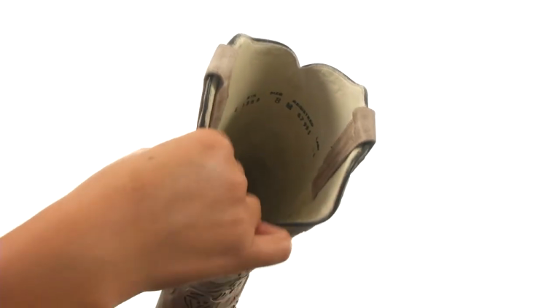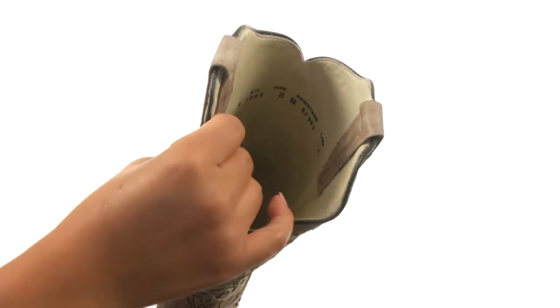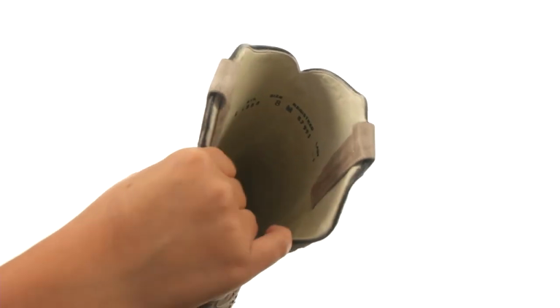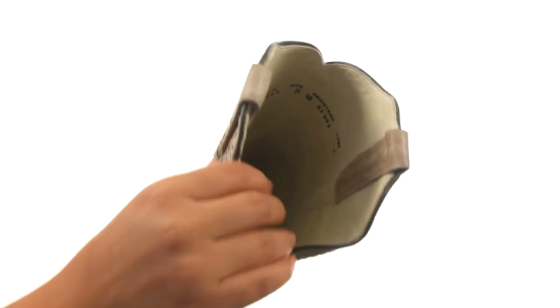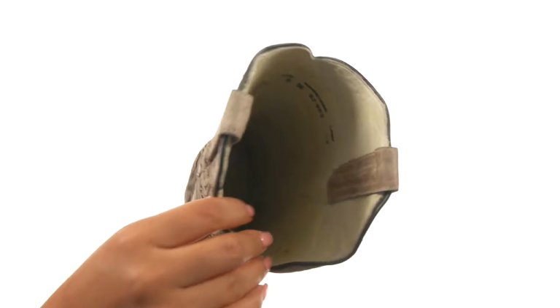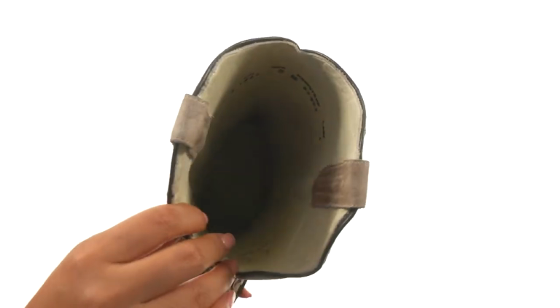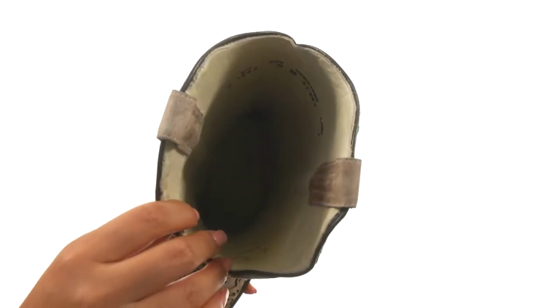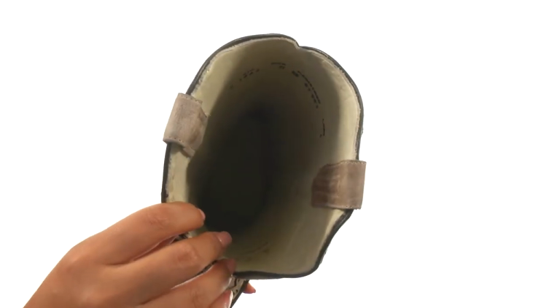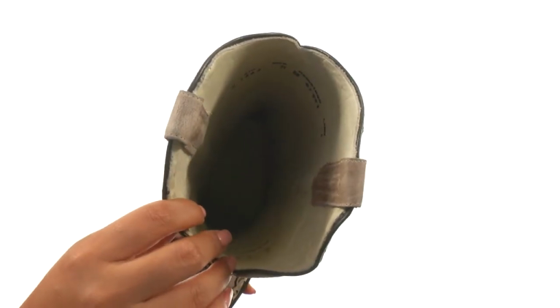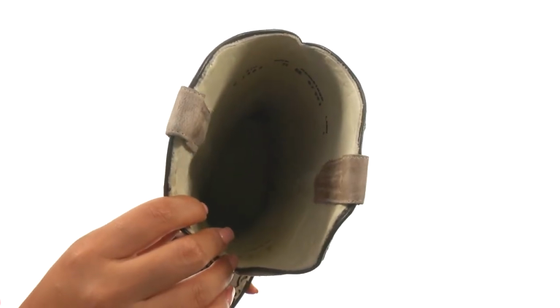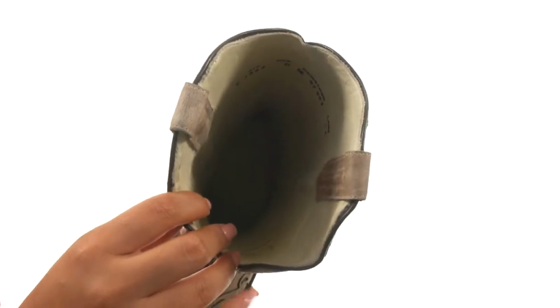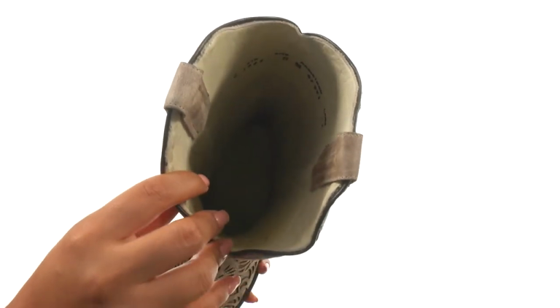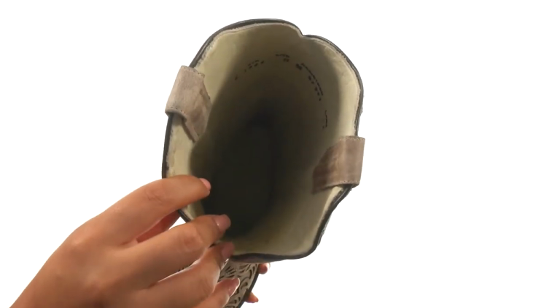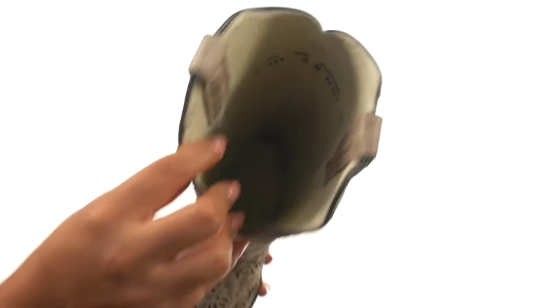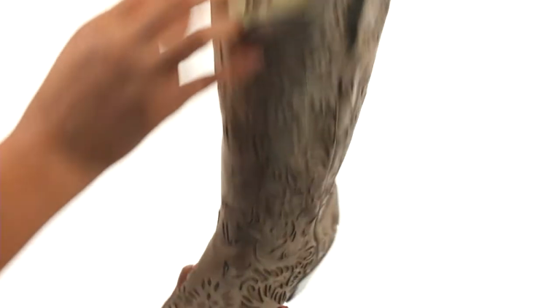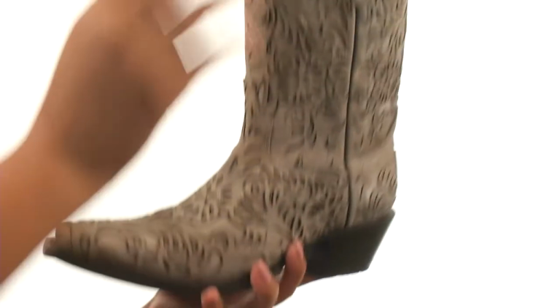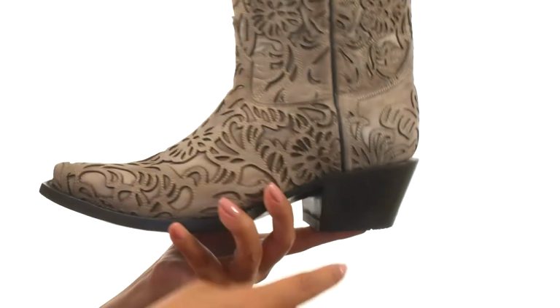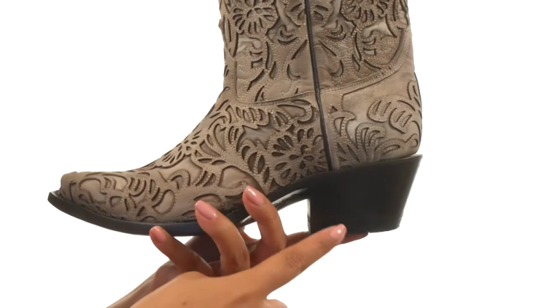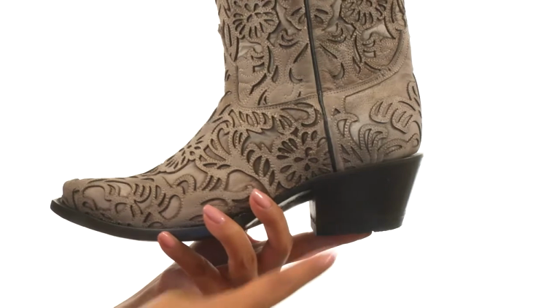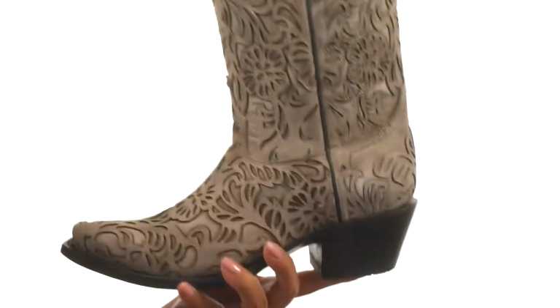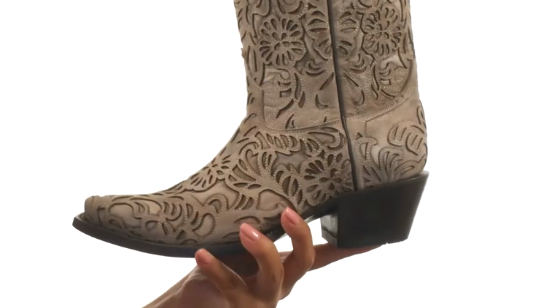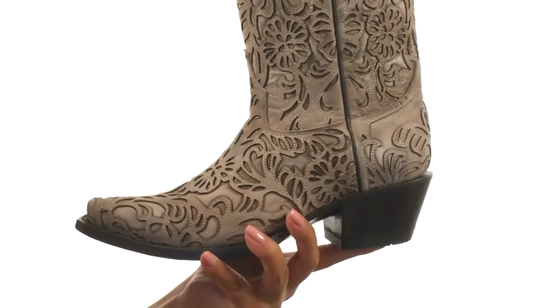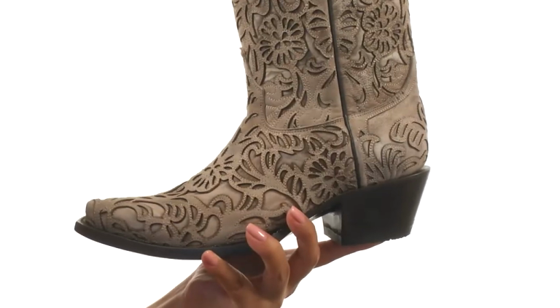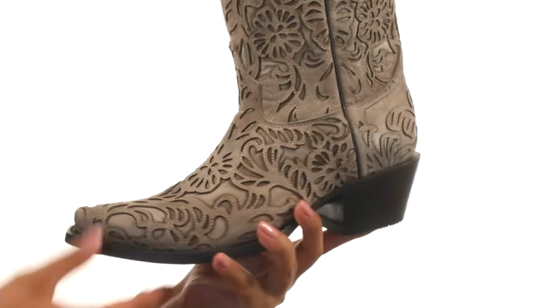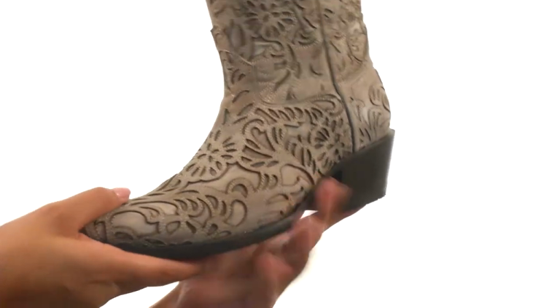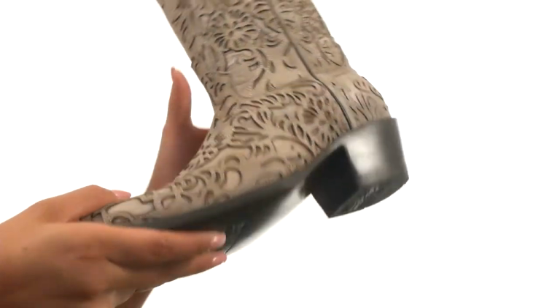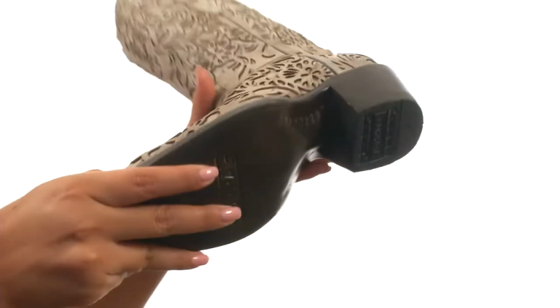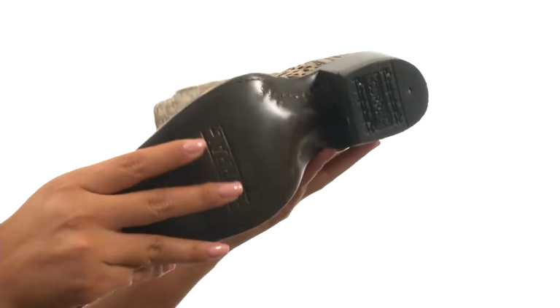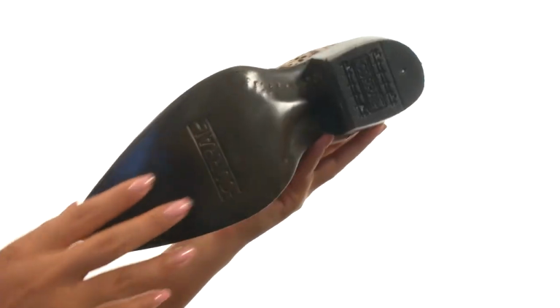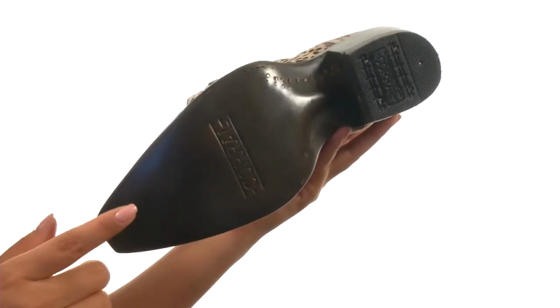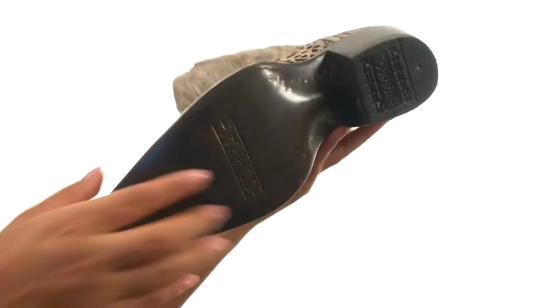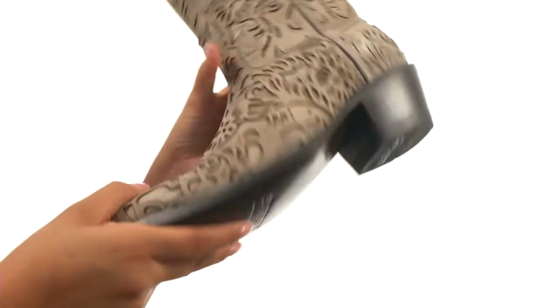On the inside, there's smooth leather lining with a lightly cushioned leather footbed for all-day comfort and support. There's a stacked leather heel for an extra boost in height, and down at the bottom, a durable leather outsole.